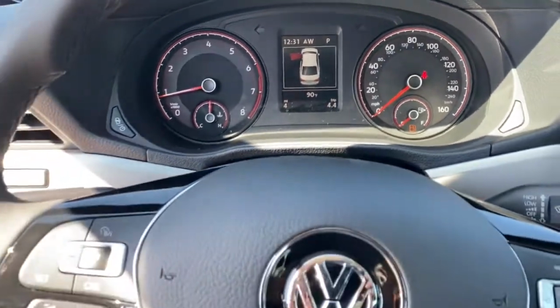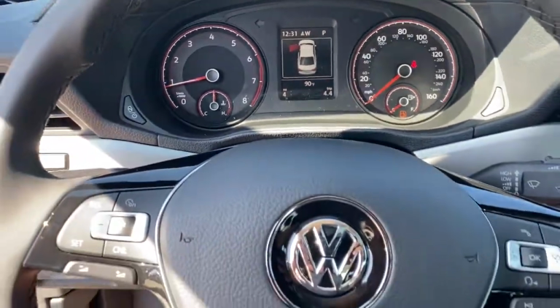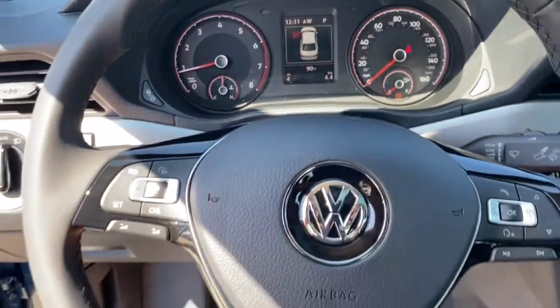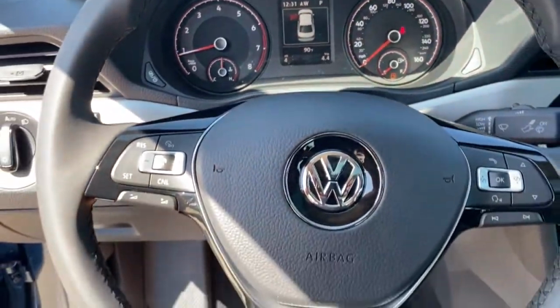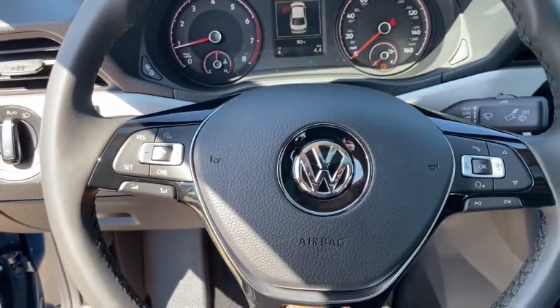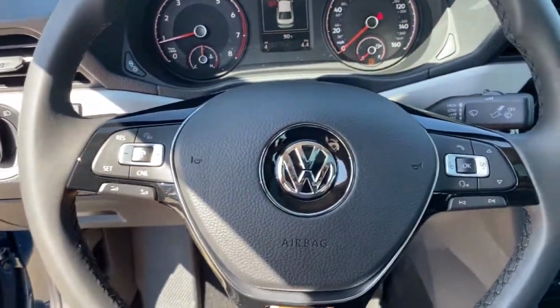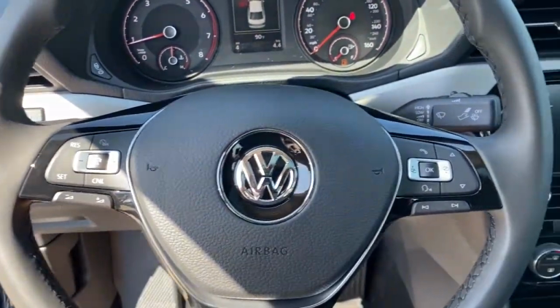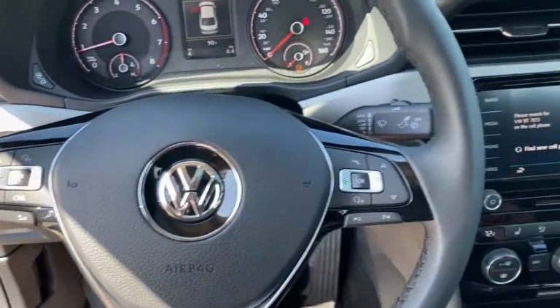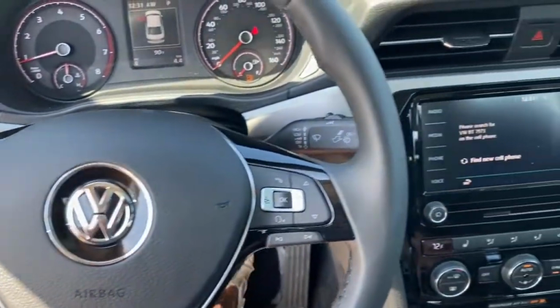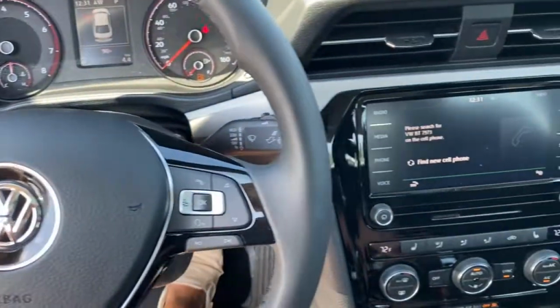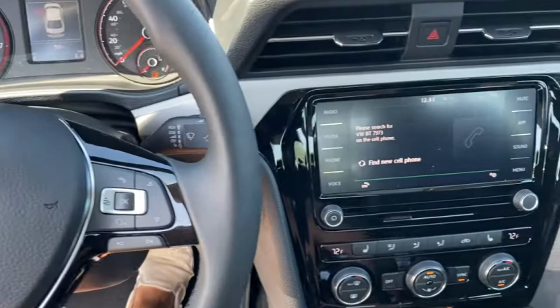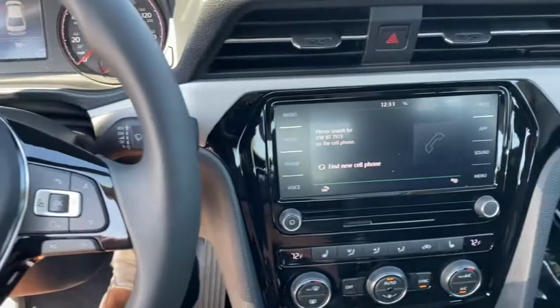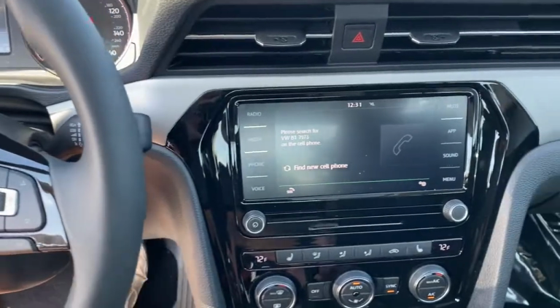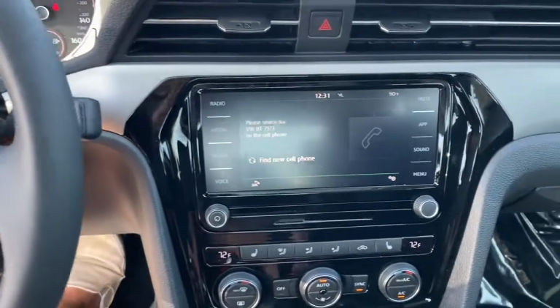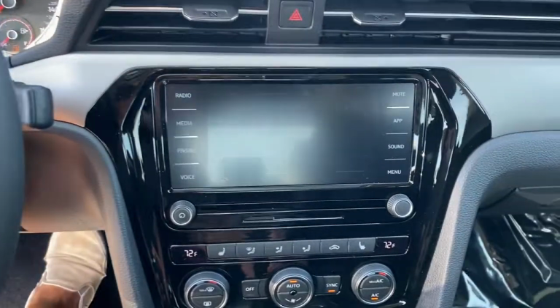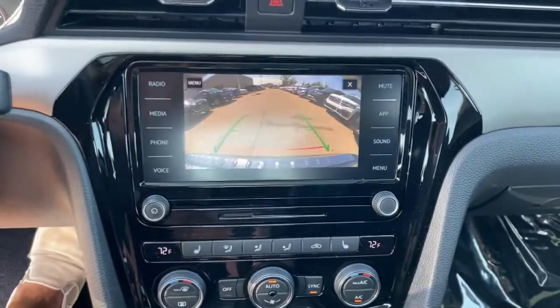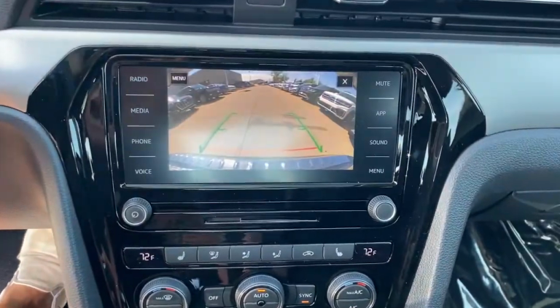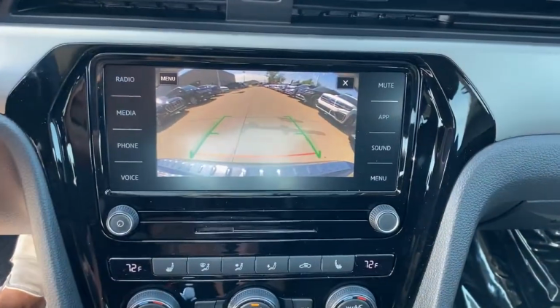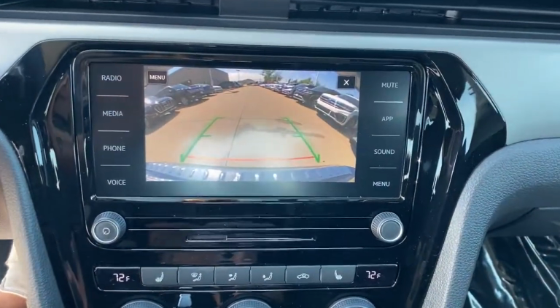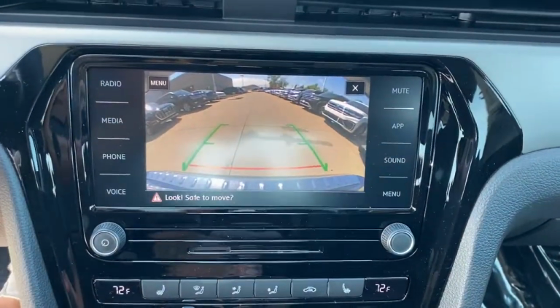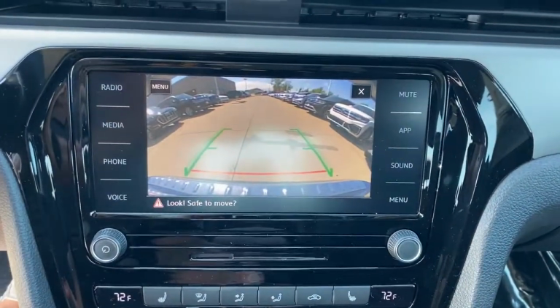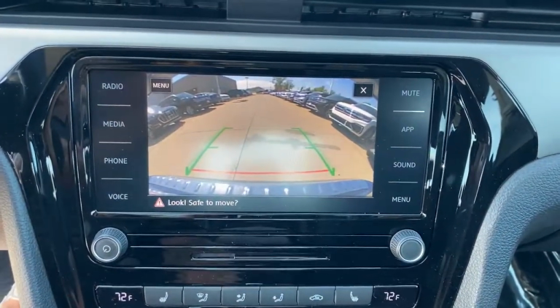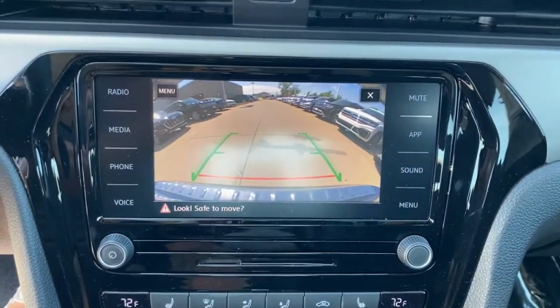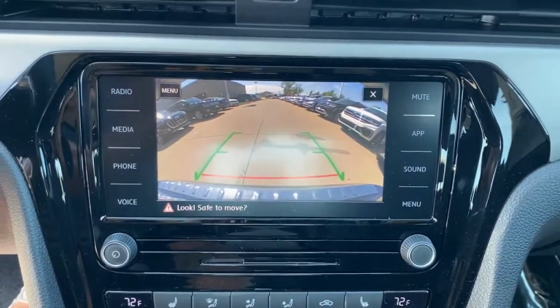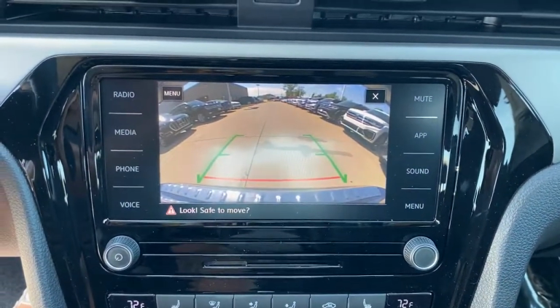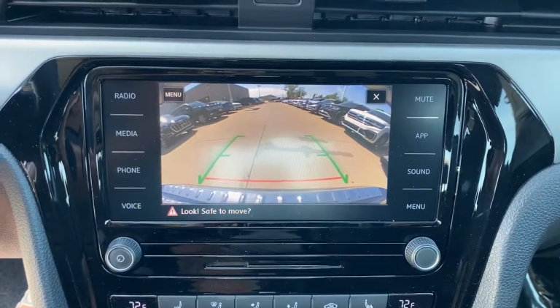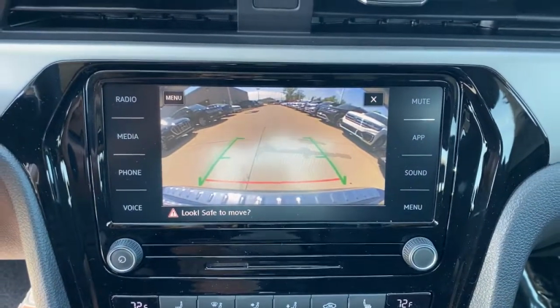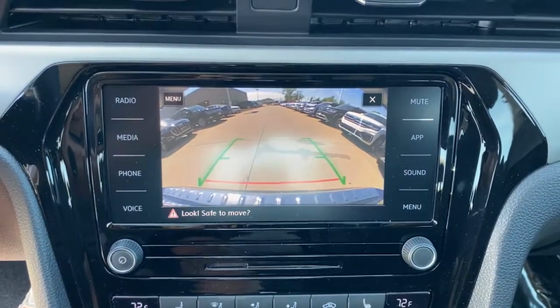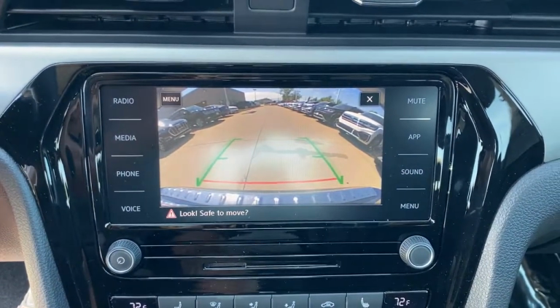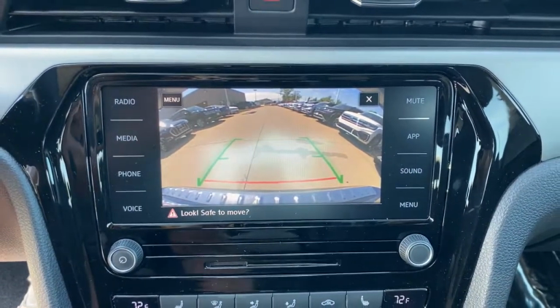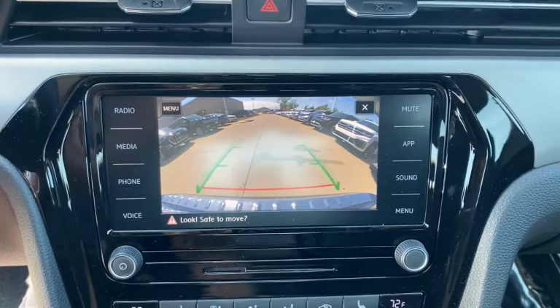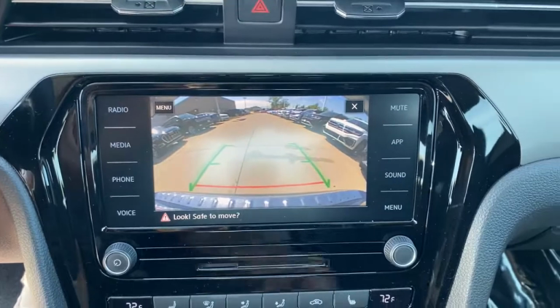Lane keeping assist, iPod and MP3 input, backup camera — fun to drive yet supremely practical. That's the Passat.